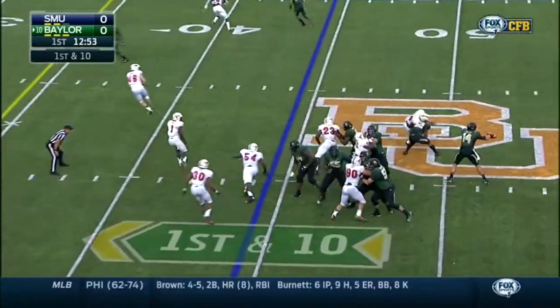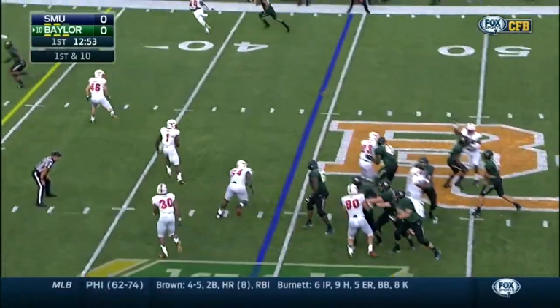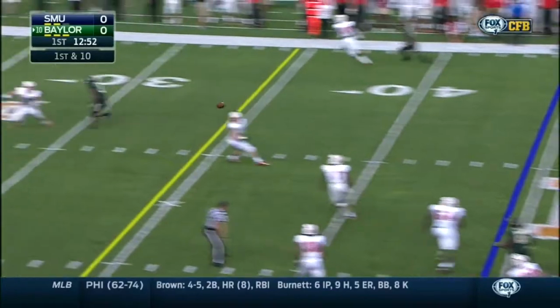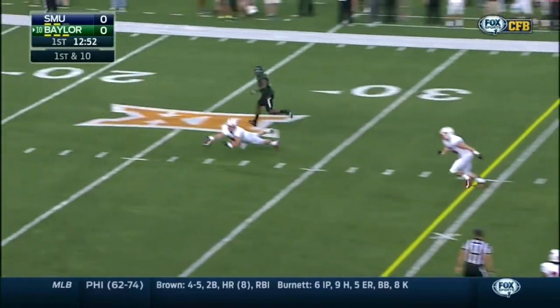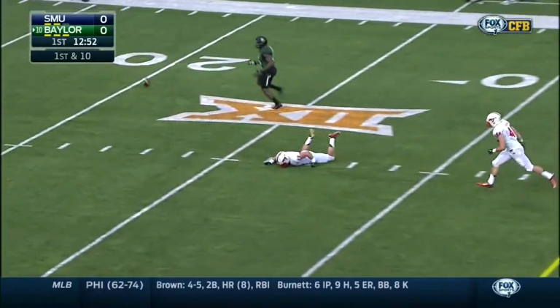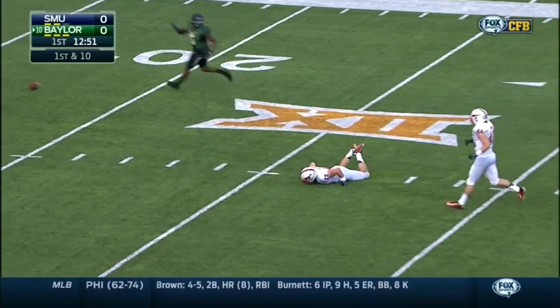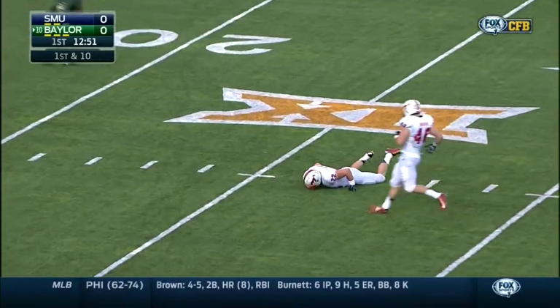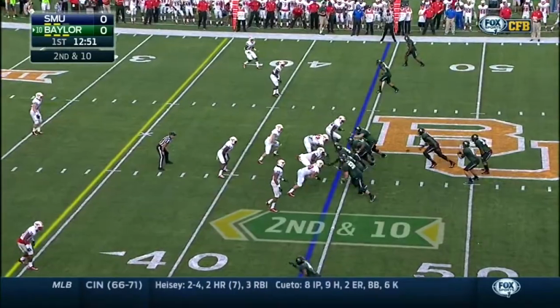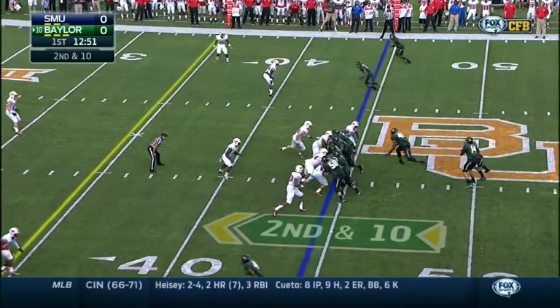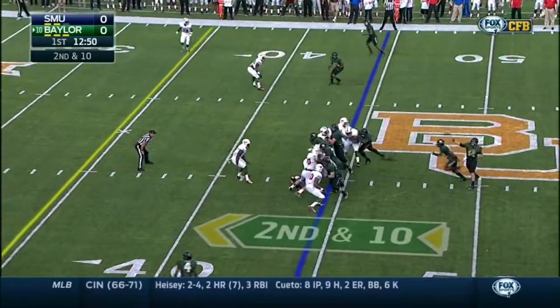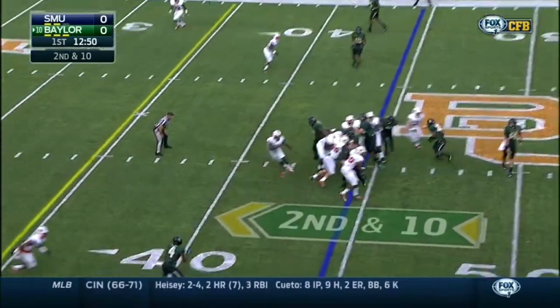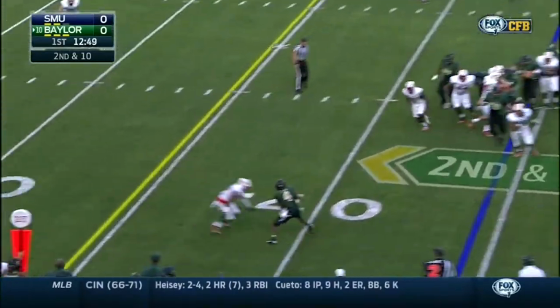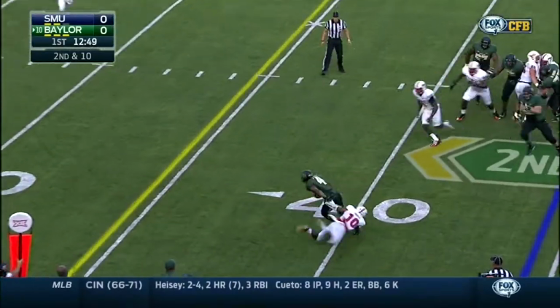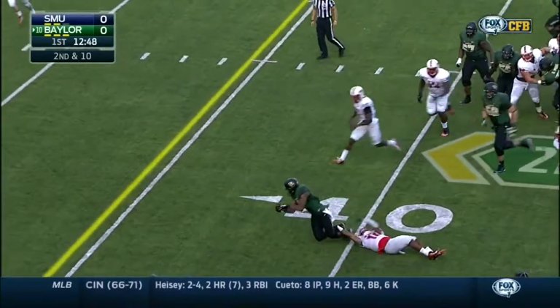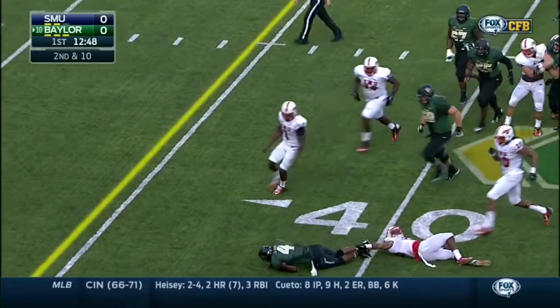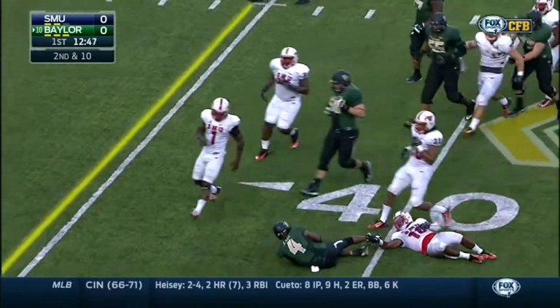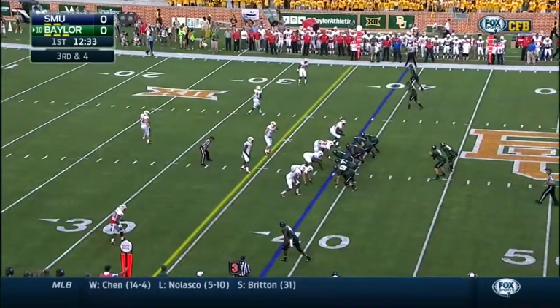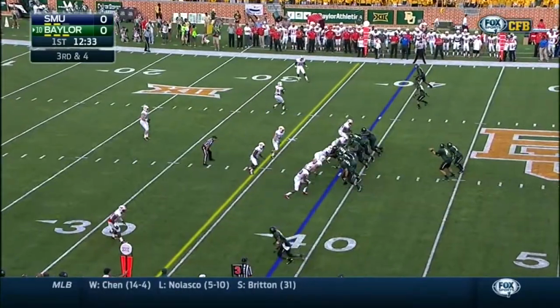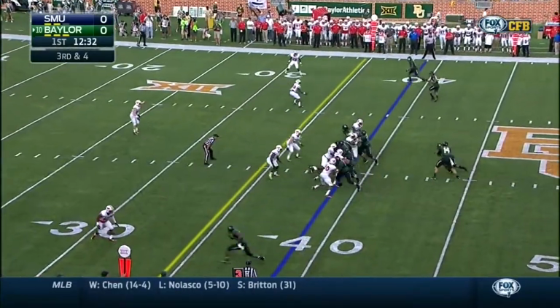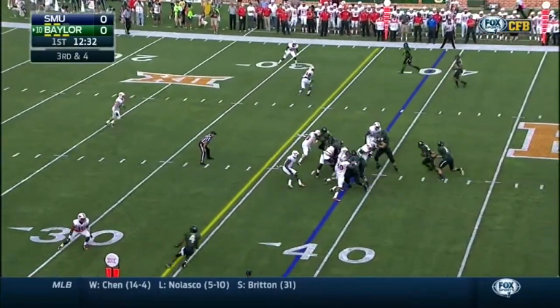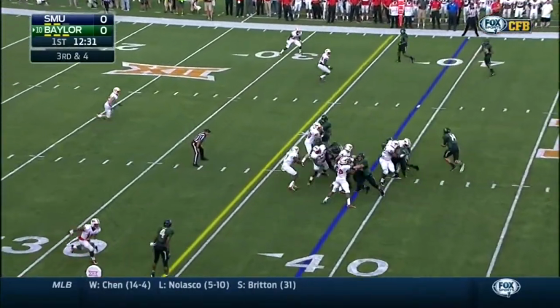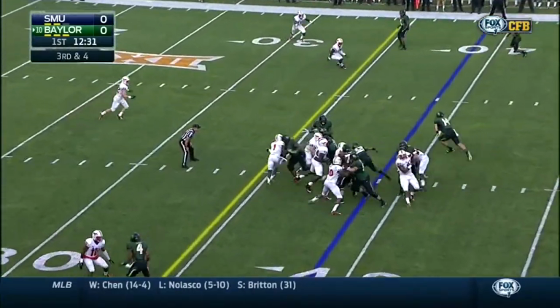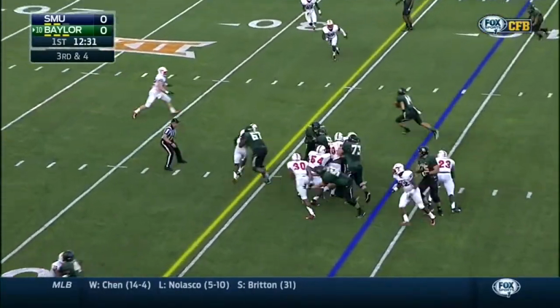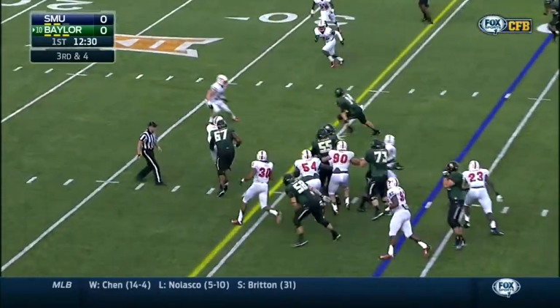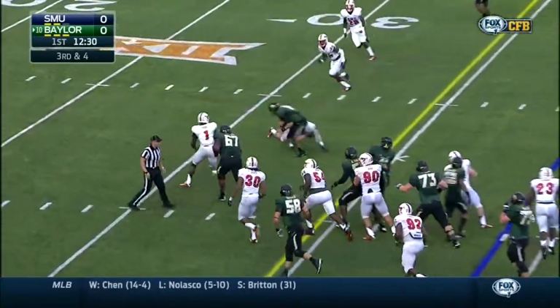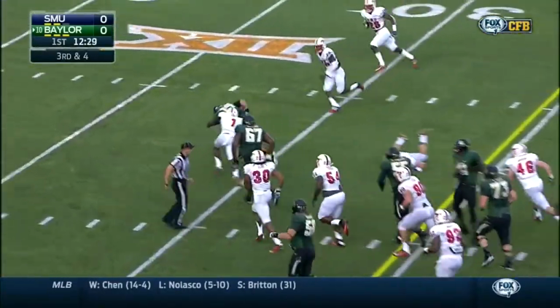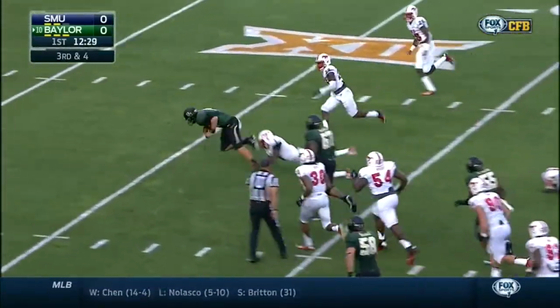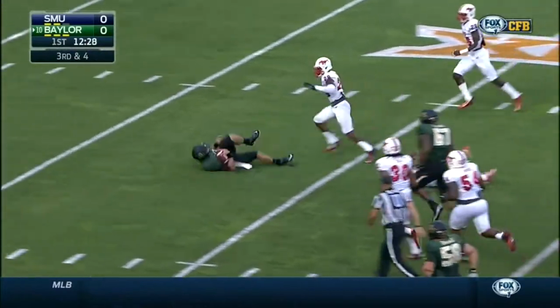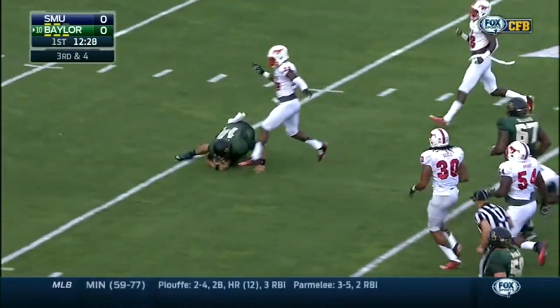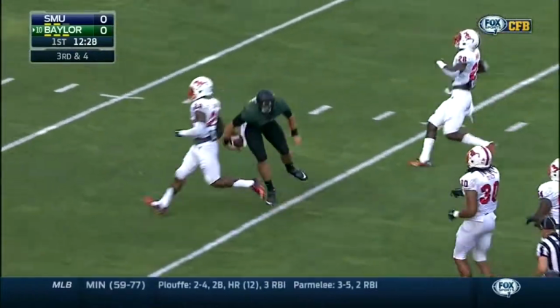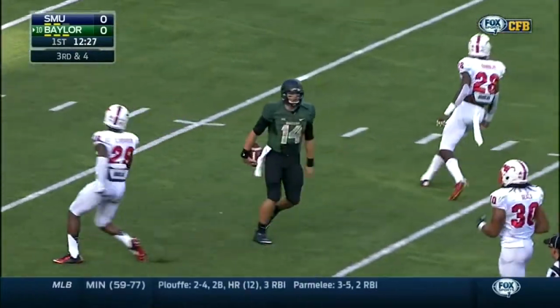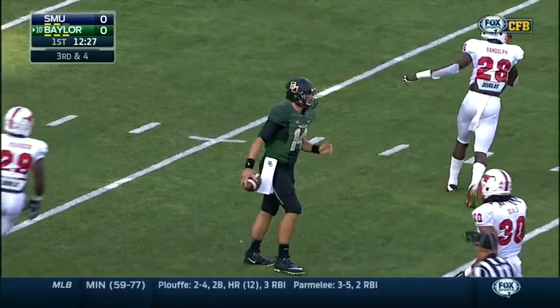Here's Petty off play action — almost picked off. So 2nd and 10, and again Jay Lee. That's going to leave your DBs on an island. Off of the zone replay, Petty pulls and gets a first down inside the 25.